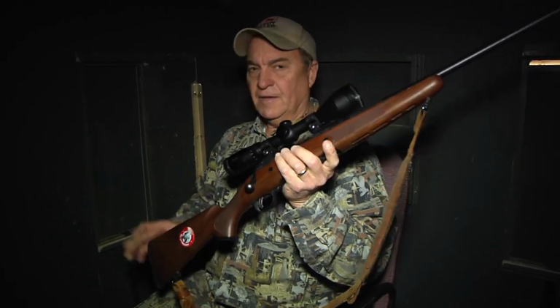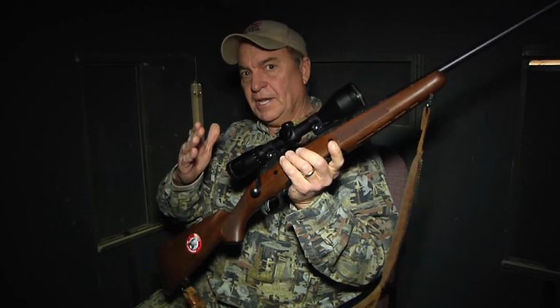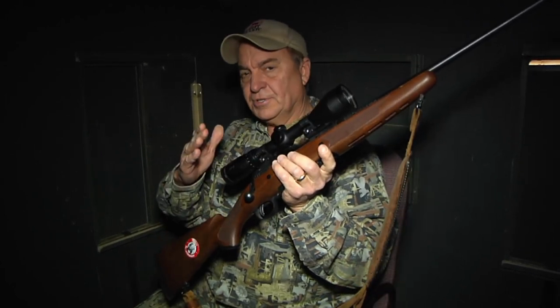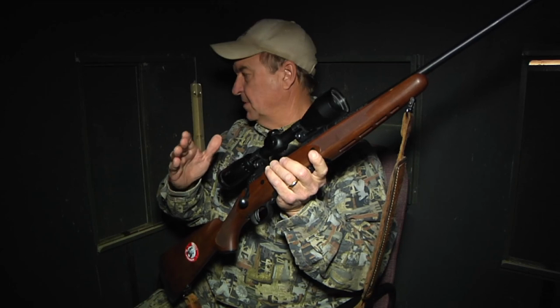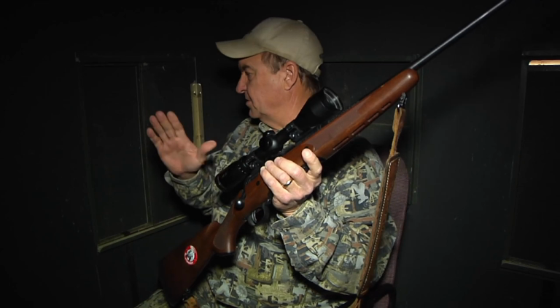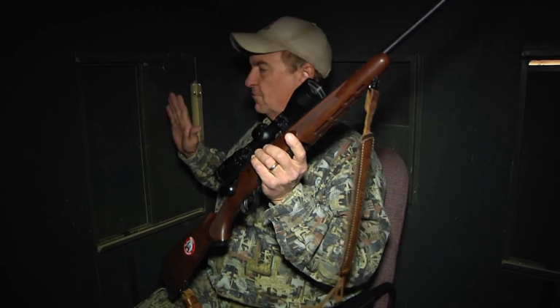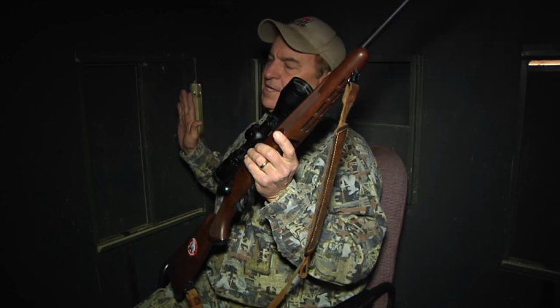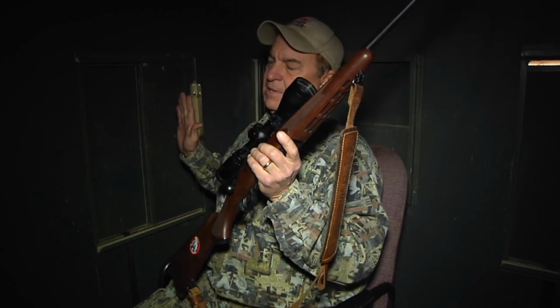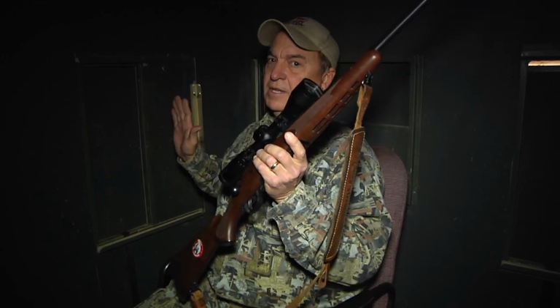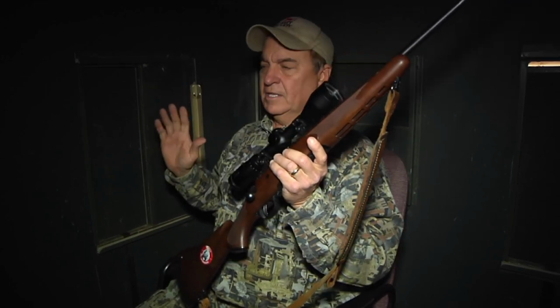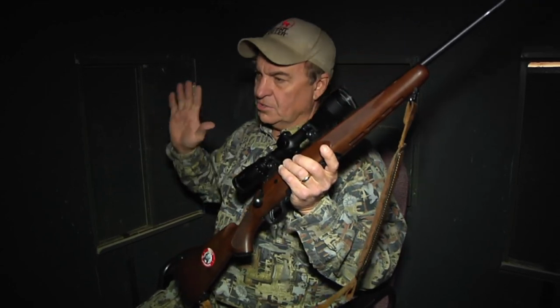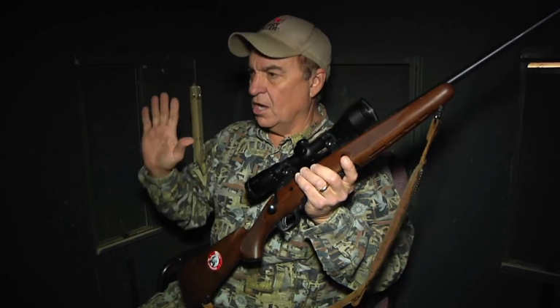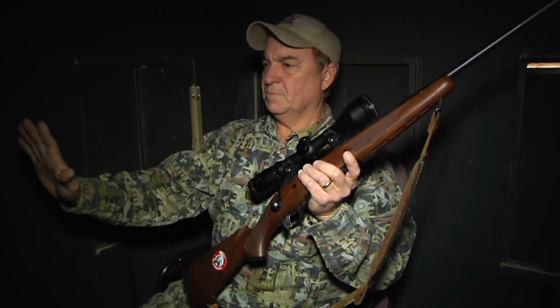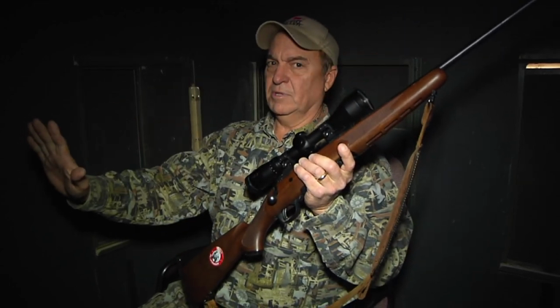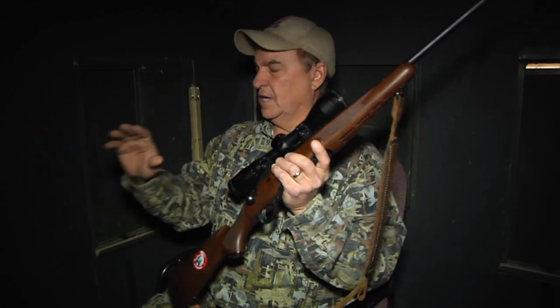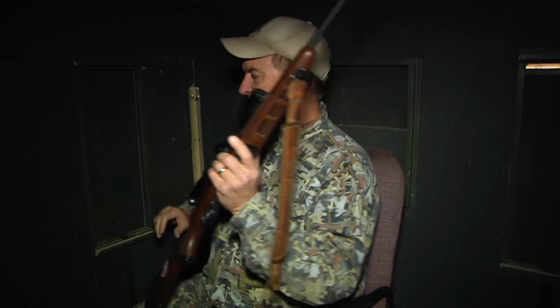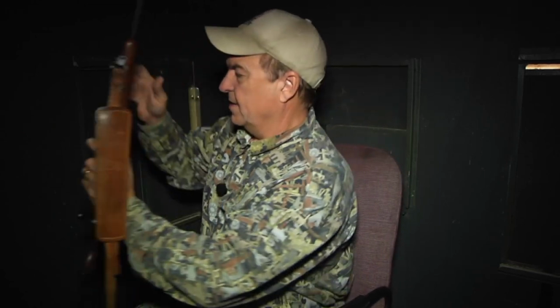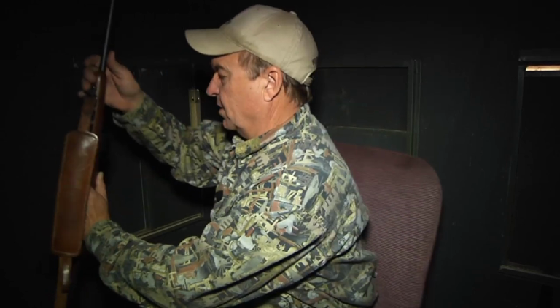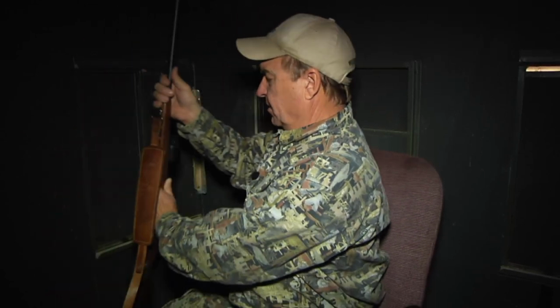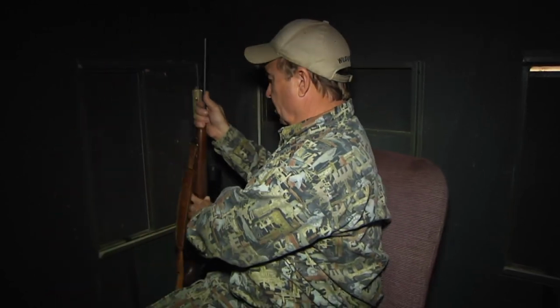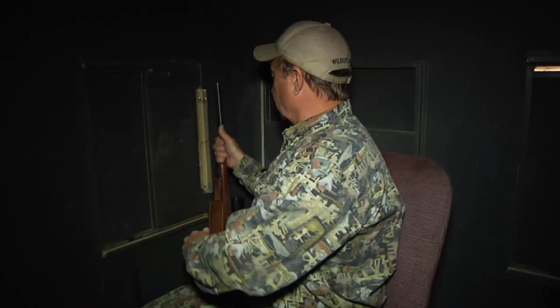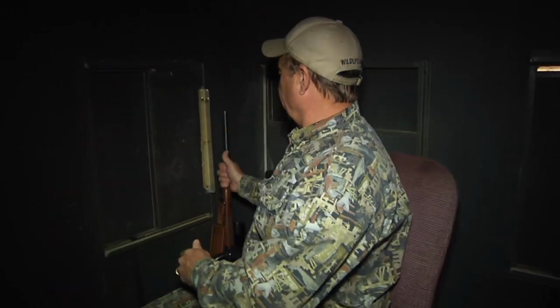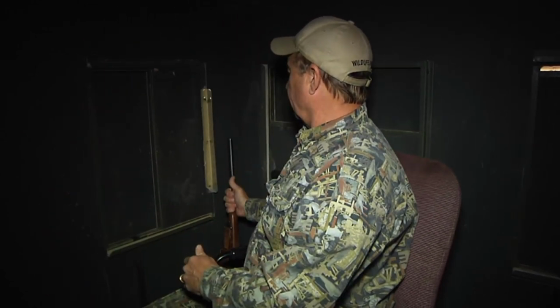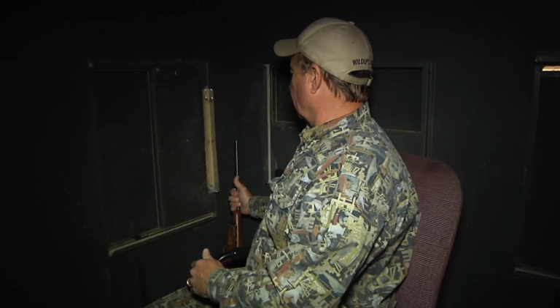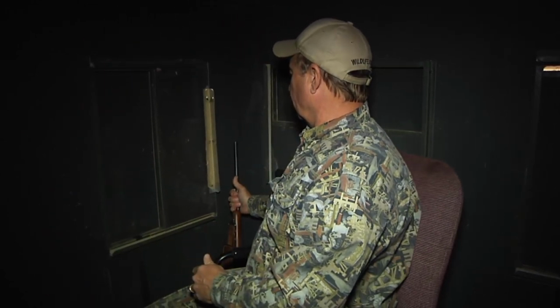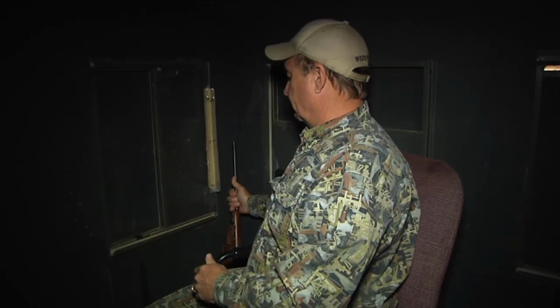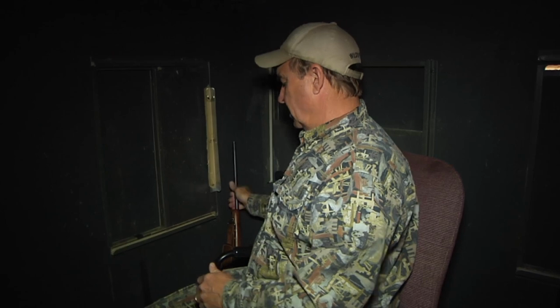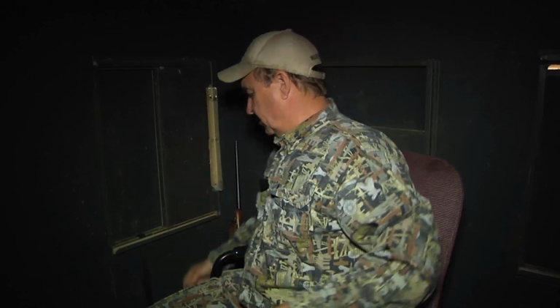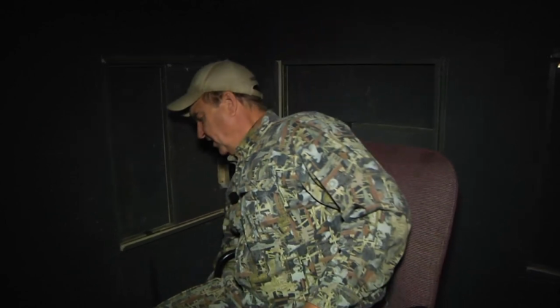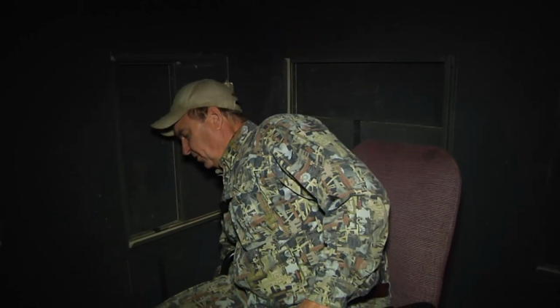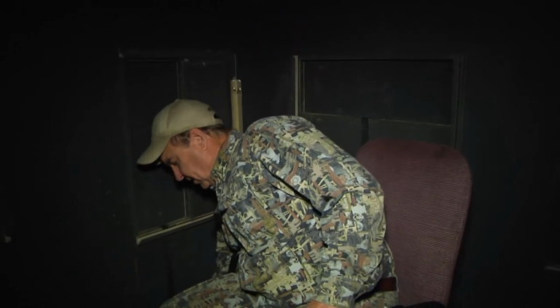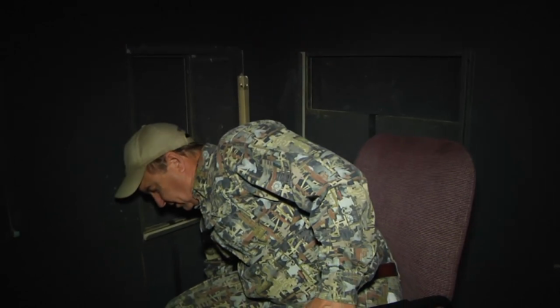If you're a right-handed shooter, make sure and sit on the right-hand side of the blind. Left-handed shooters should always be placed on the left side. Always store the rifle in the corner with the muzzle up to prevent any dirt from getting in the muzzle.